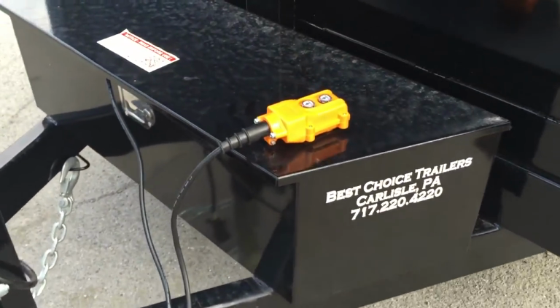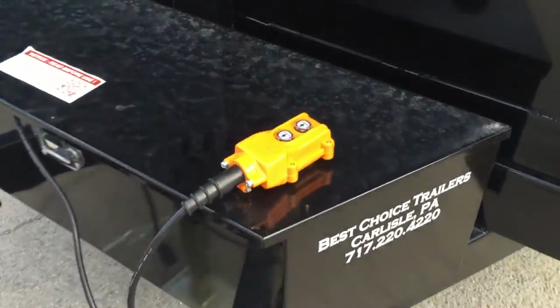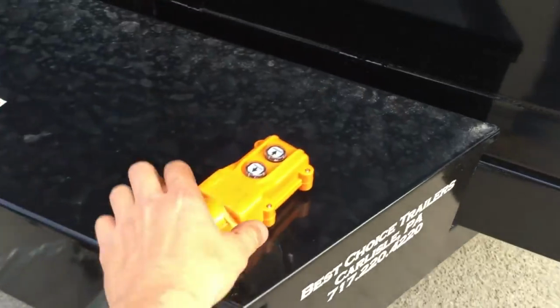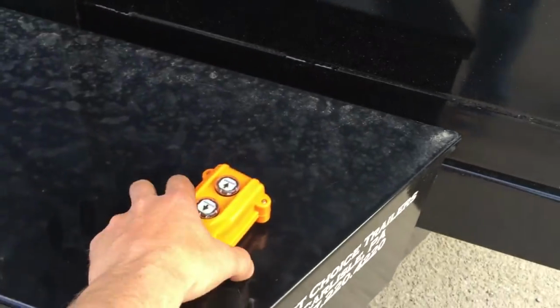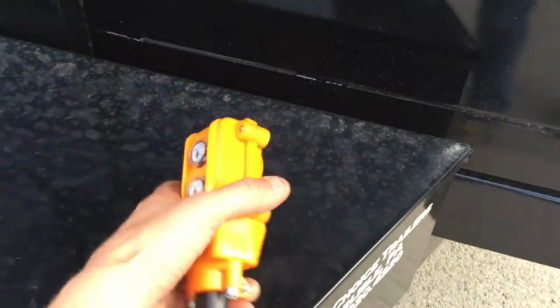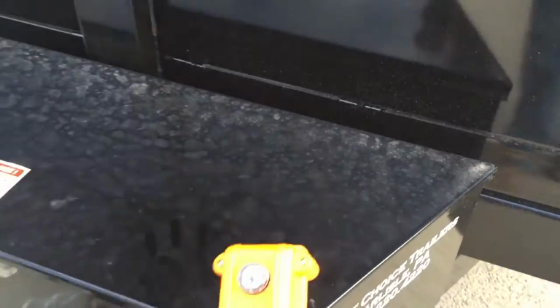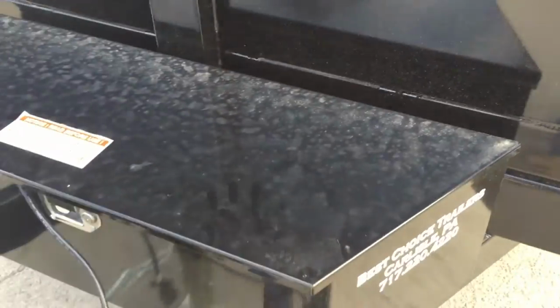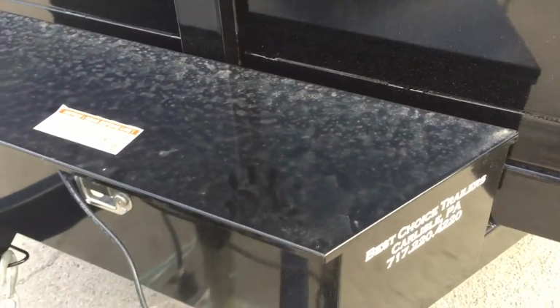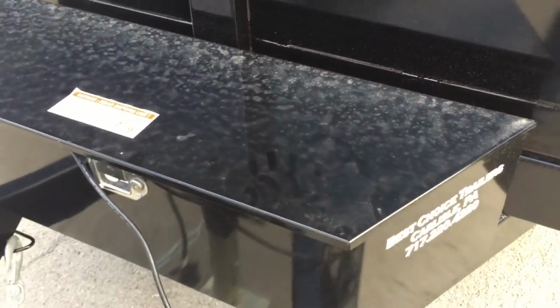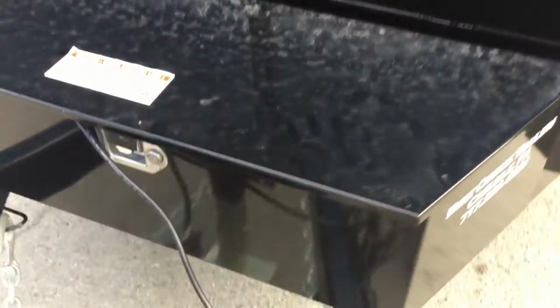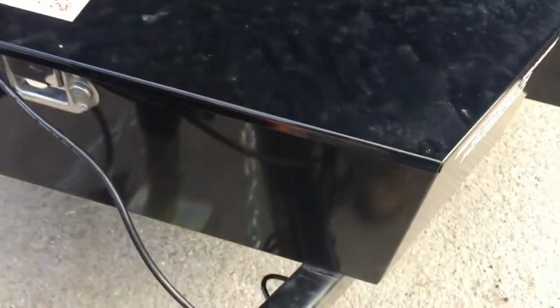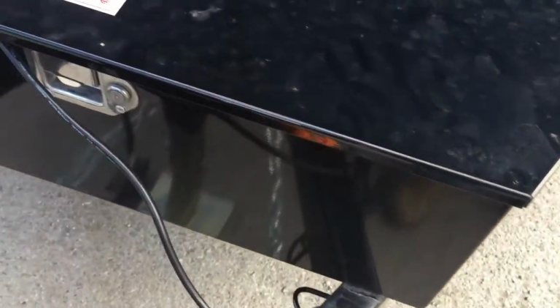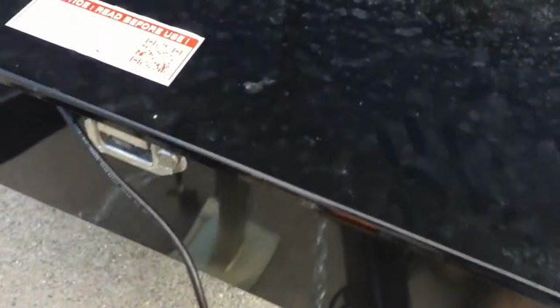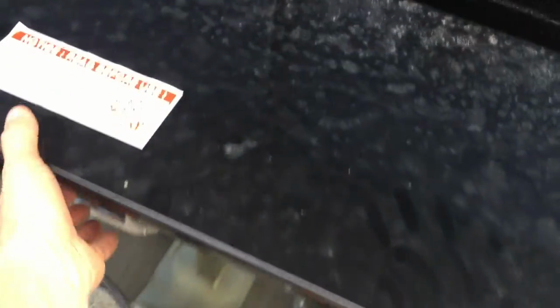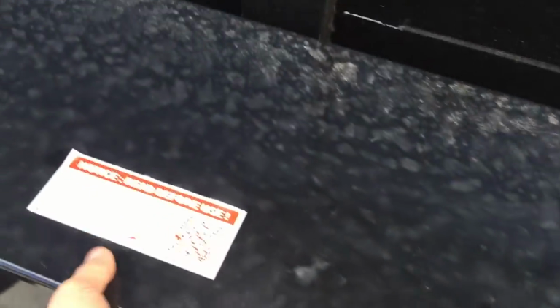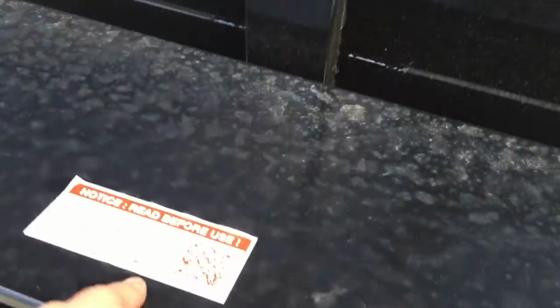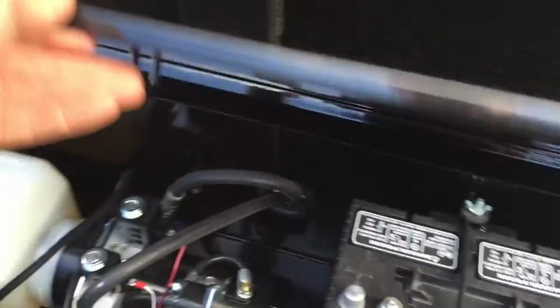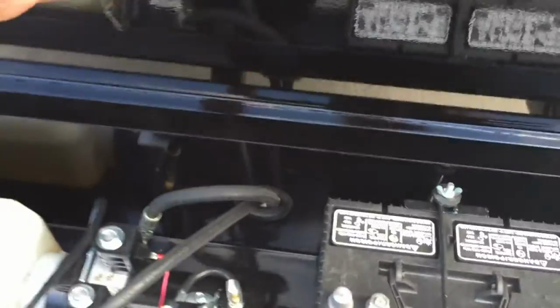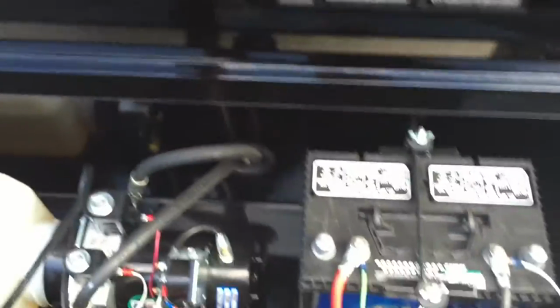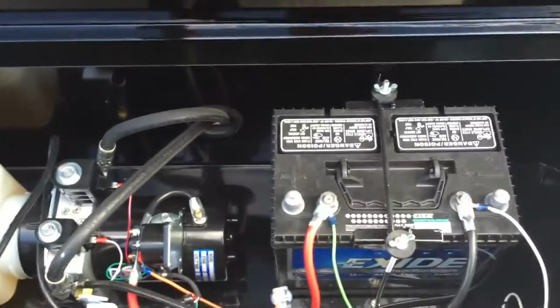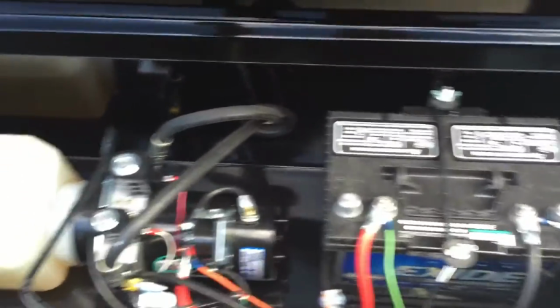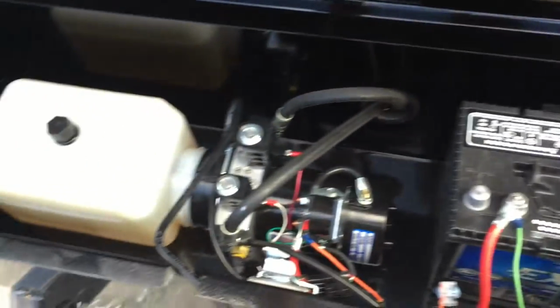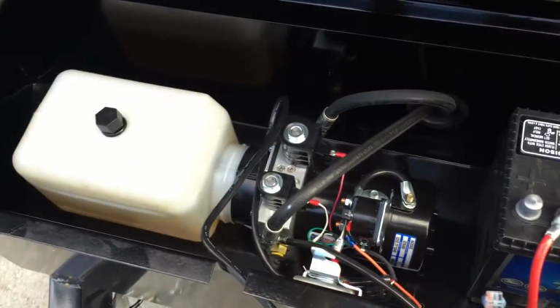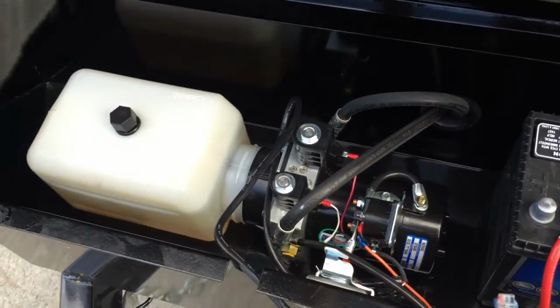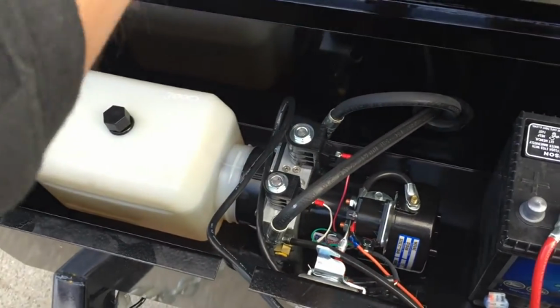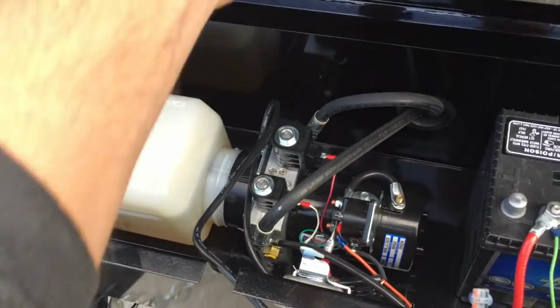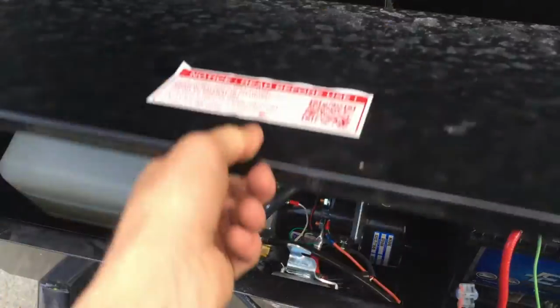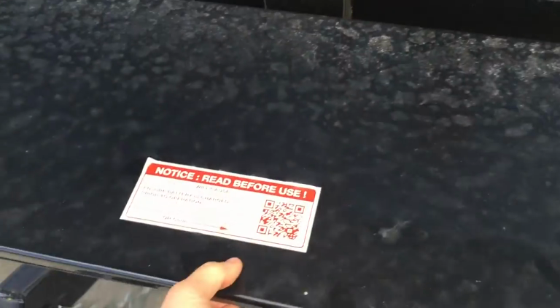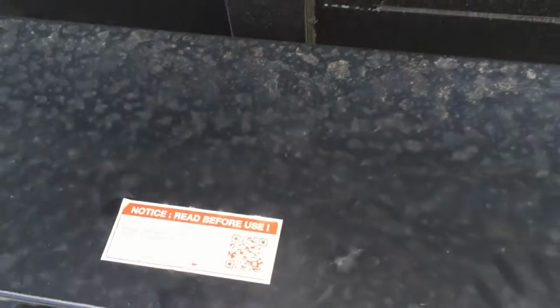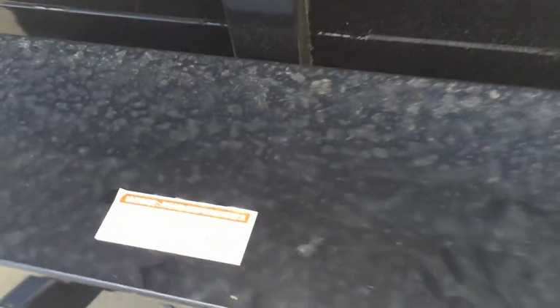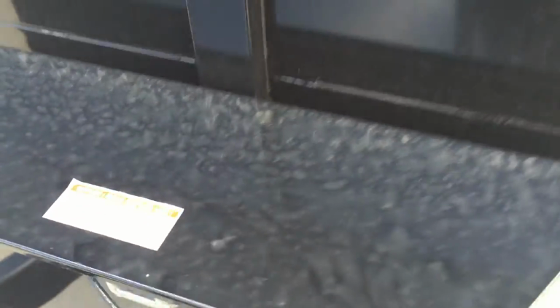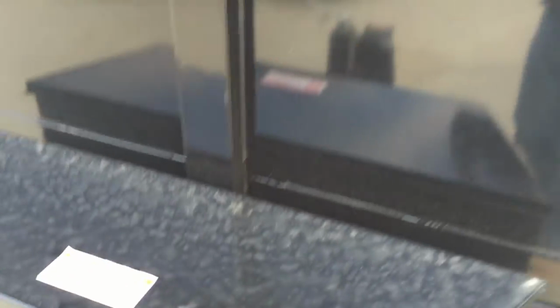The trailer is equipped with a power up, power down hydraulic remote. Inside you've got a deep cycle marine battery and a power up, power down hydraulic pump.